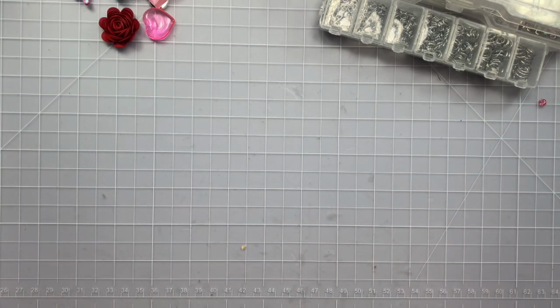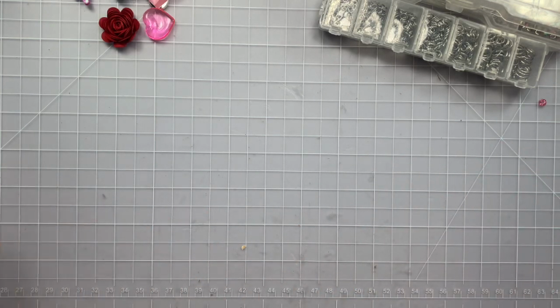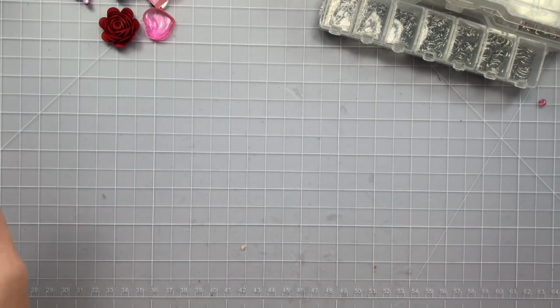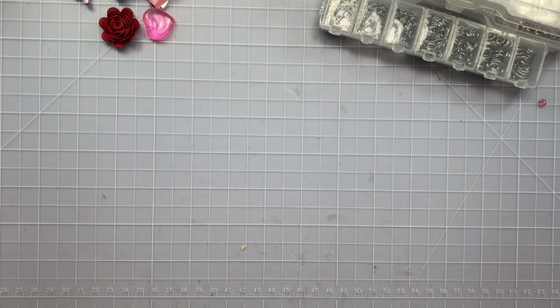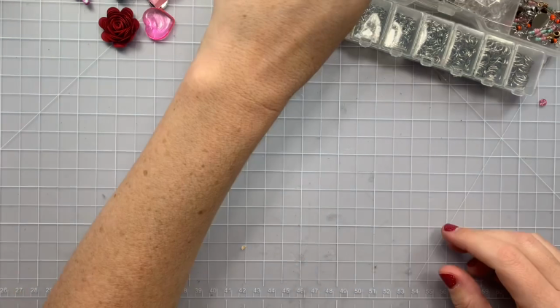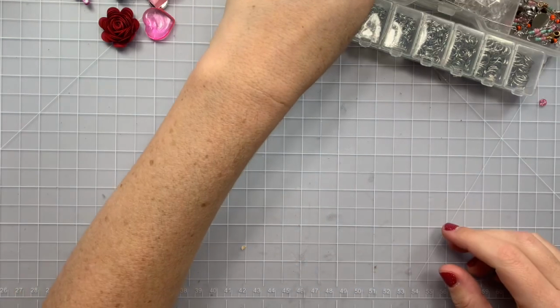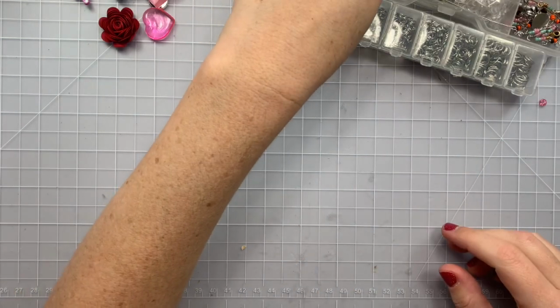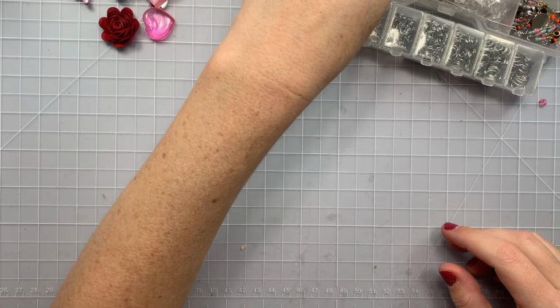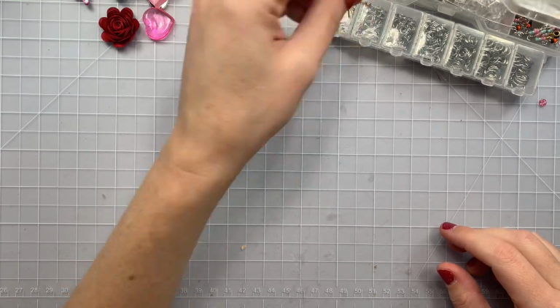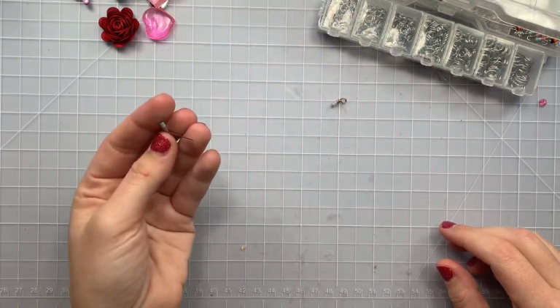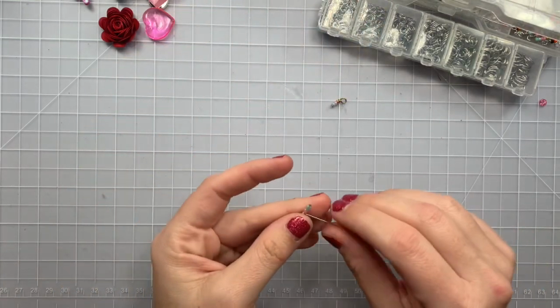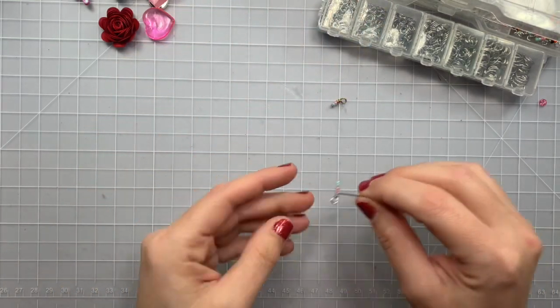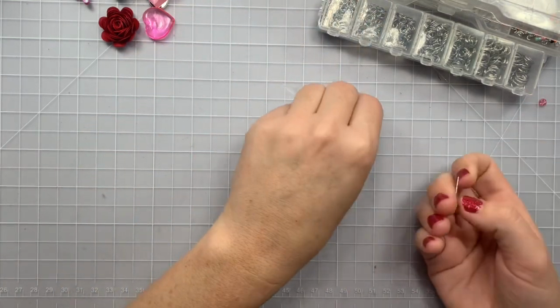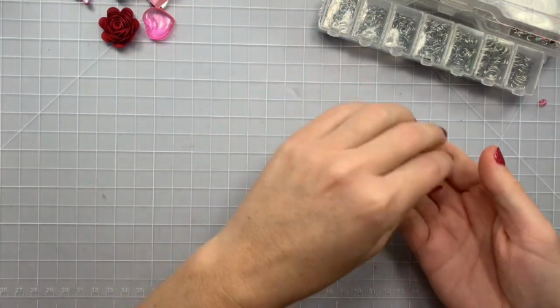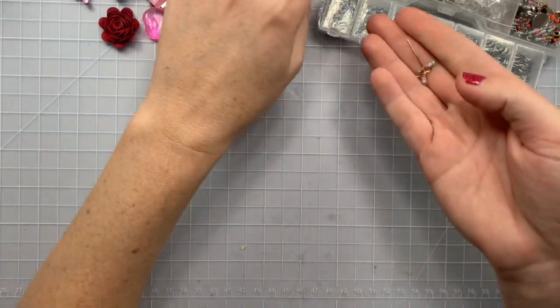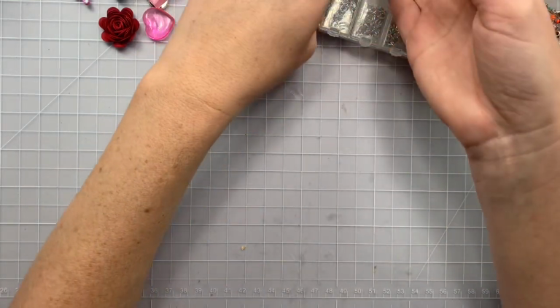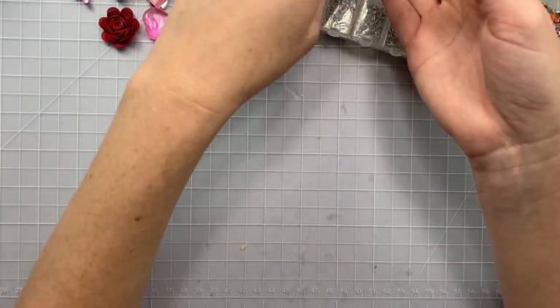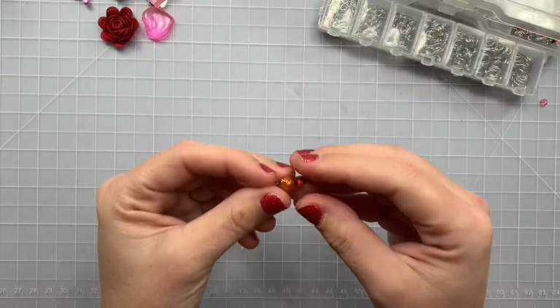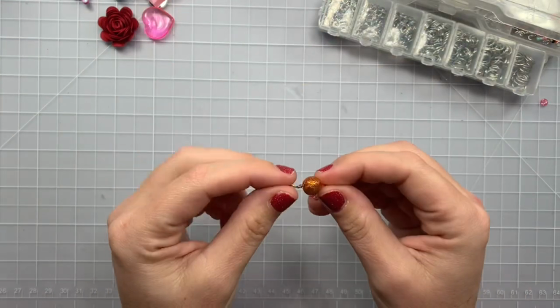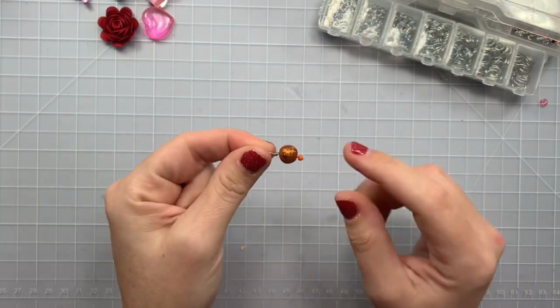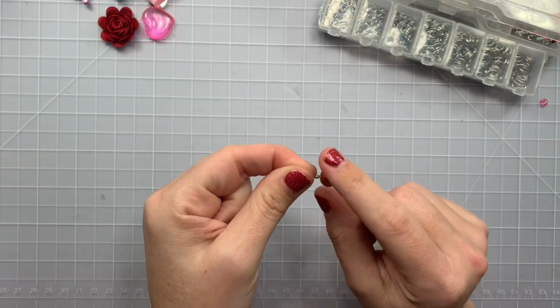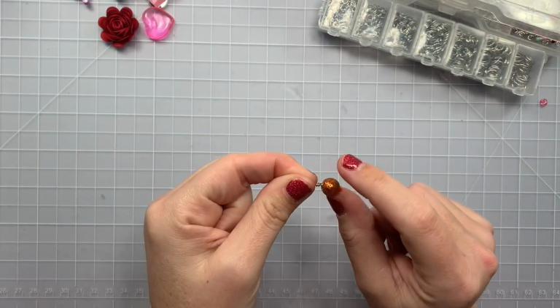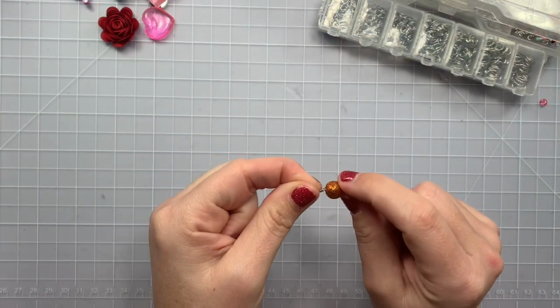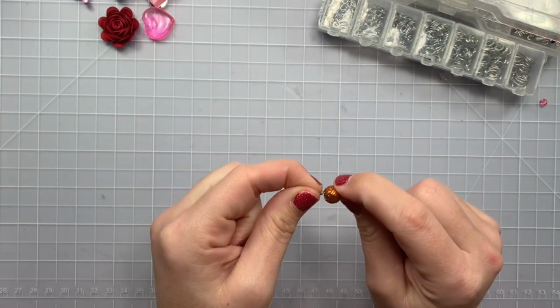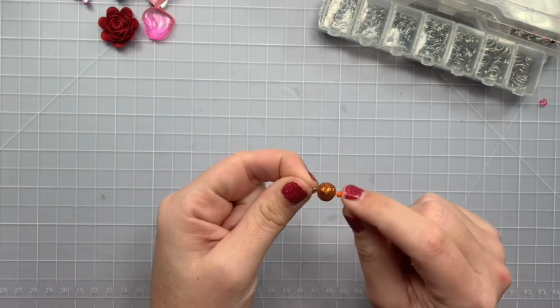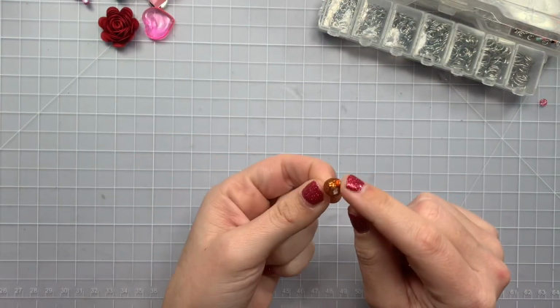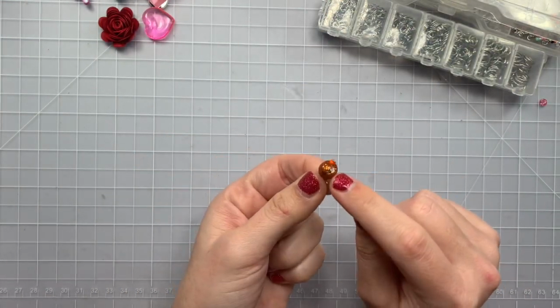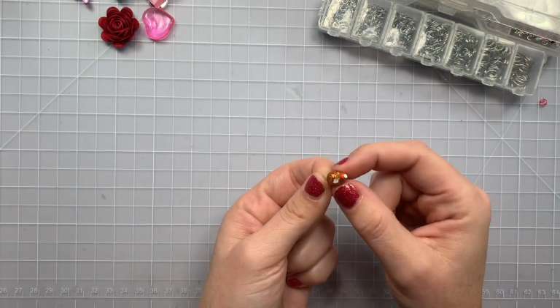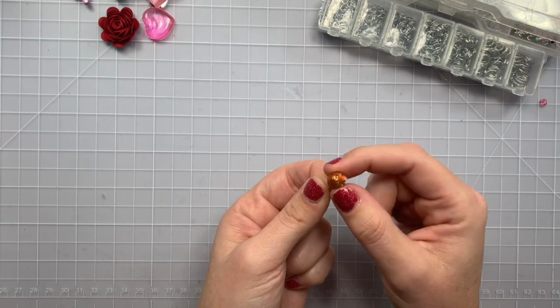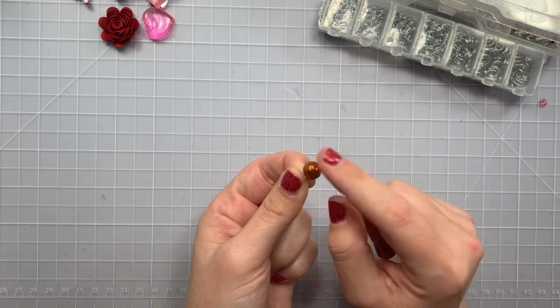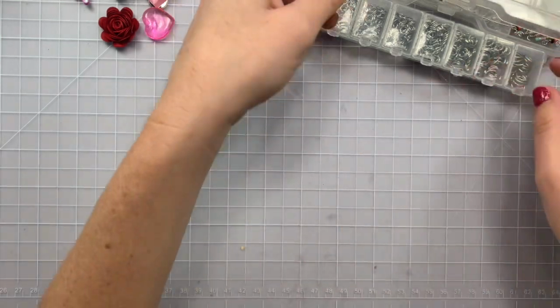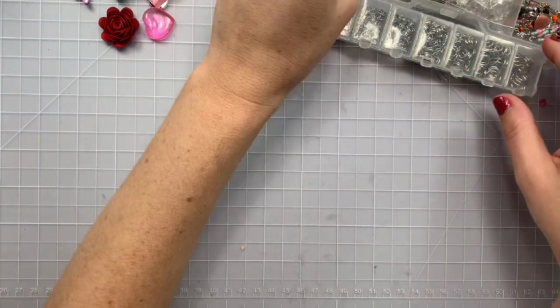So charms — wire wrapping beads, seed beads, you could wire wrap those and make a charm. Those styrofoam balls are a little bit tricky because if you start pushing into it too much you can rip the styrofoam ball, so definitely be careful with those.